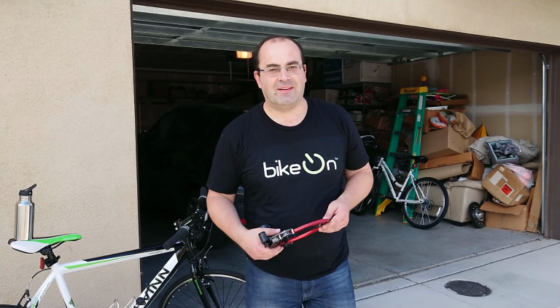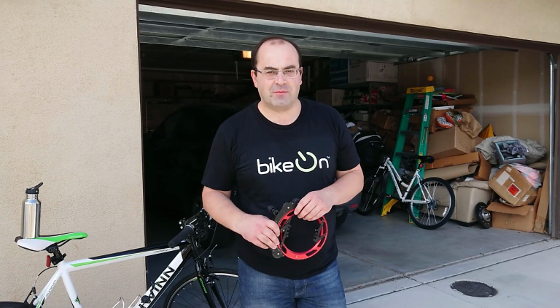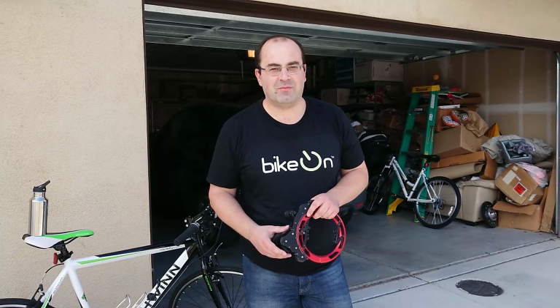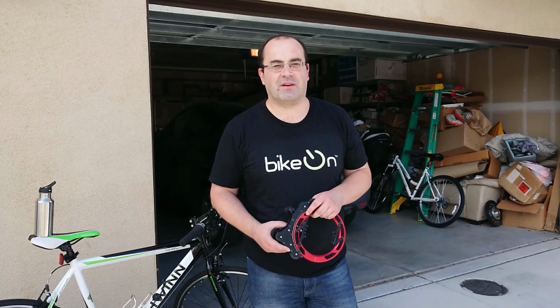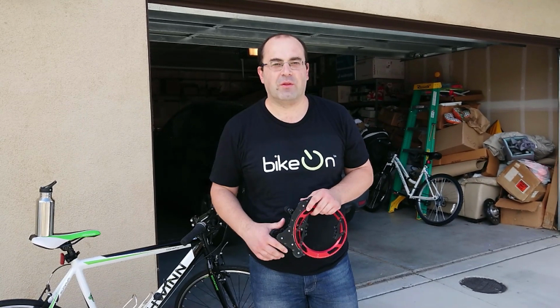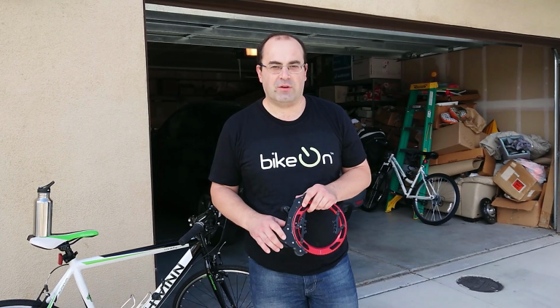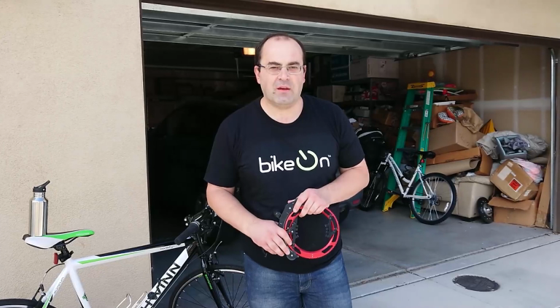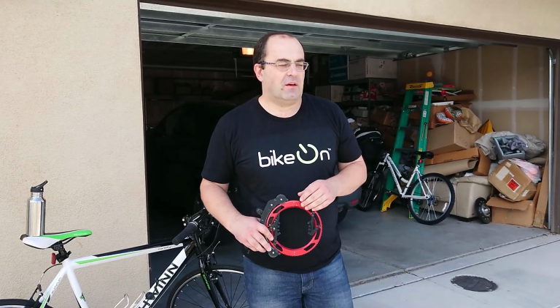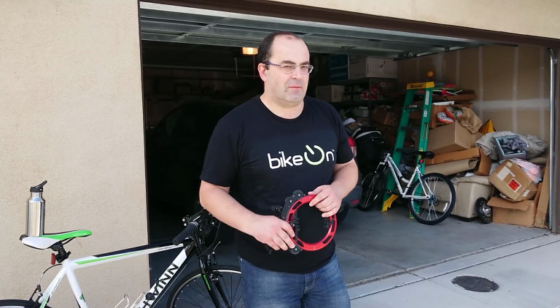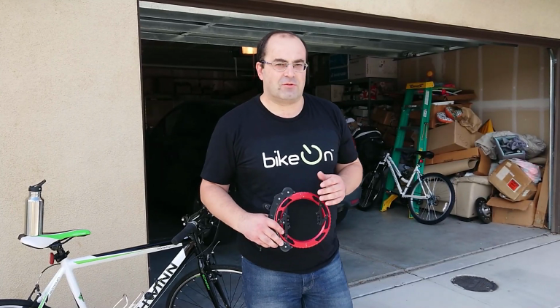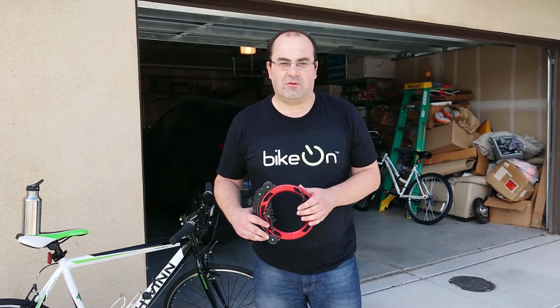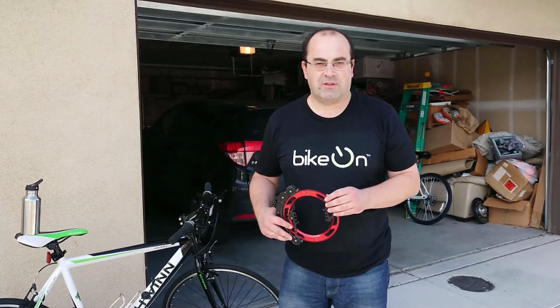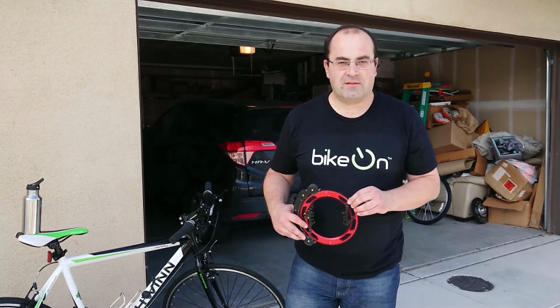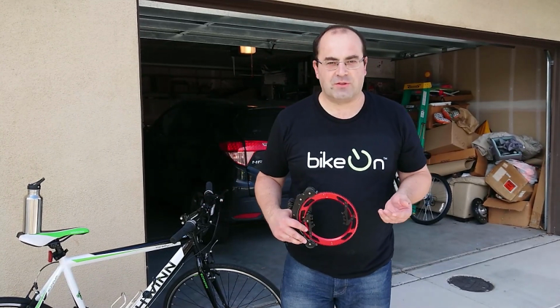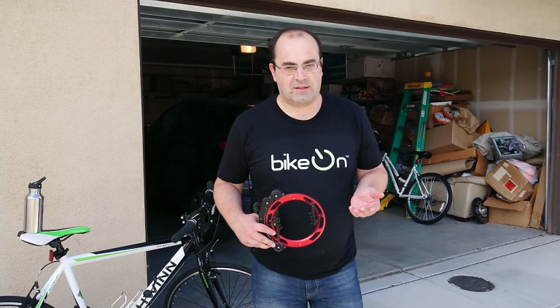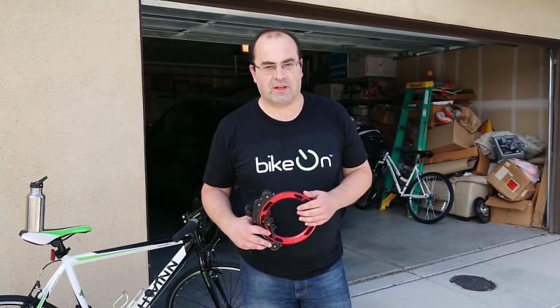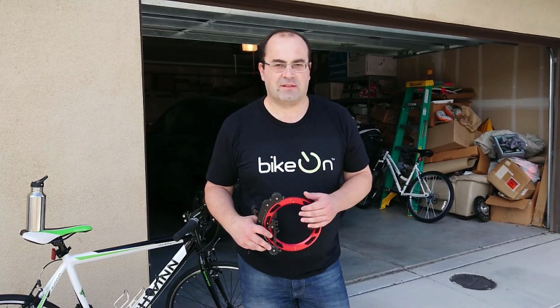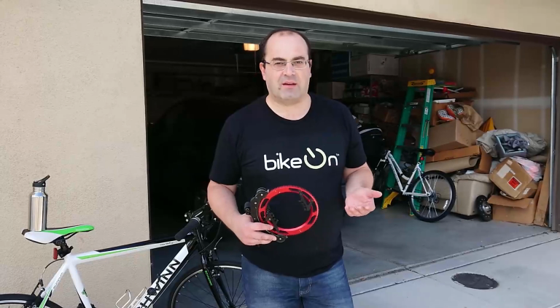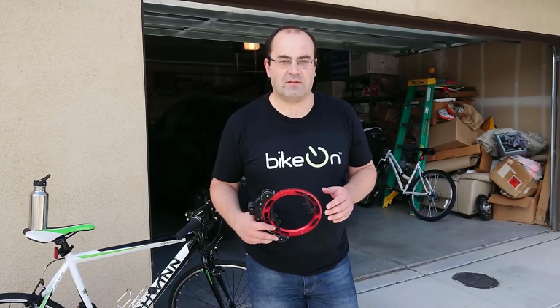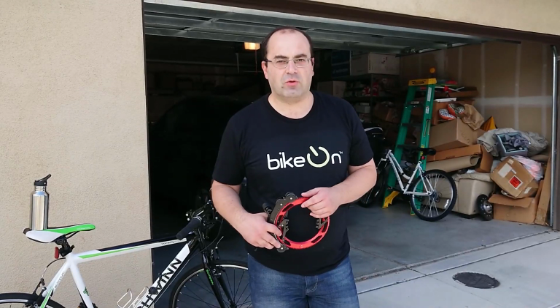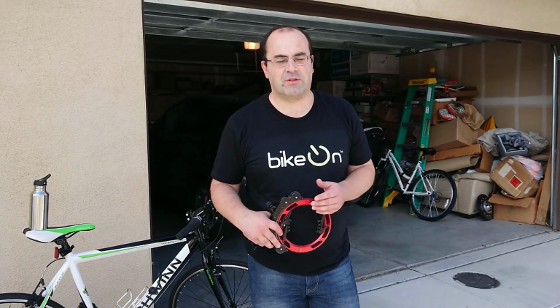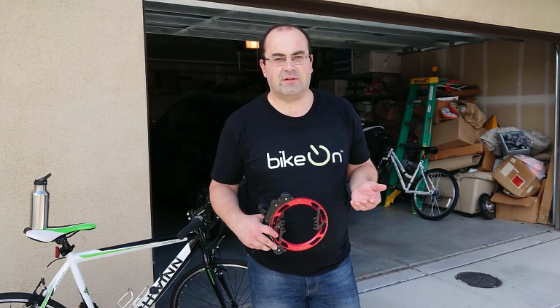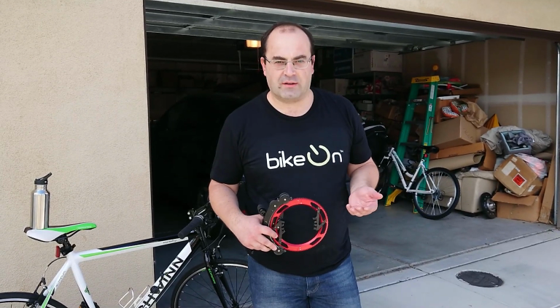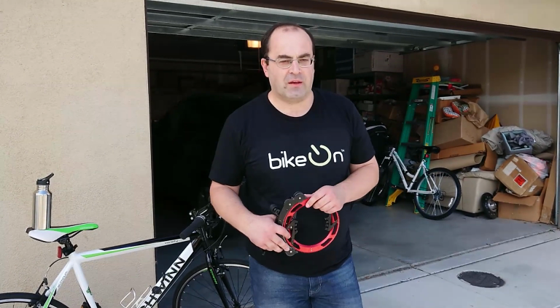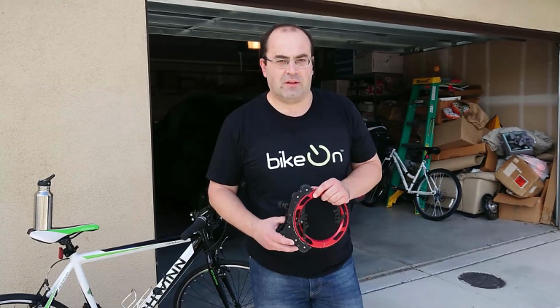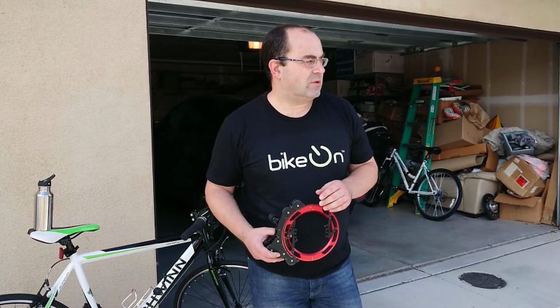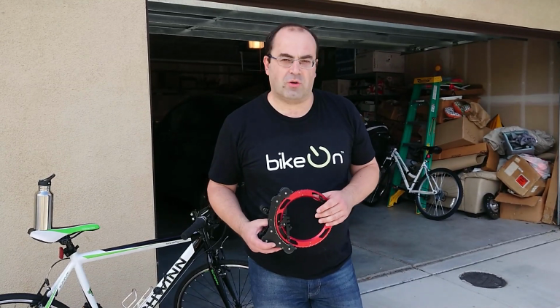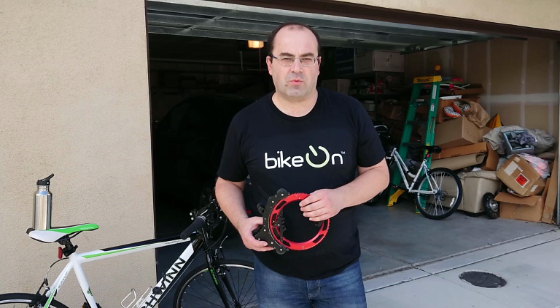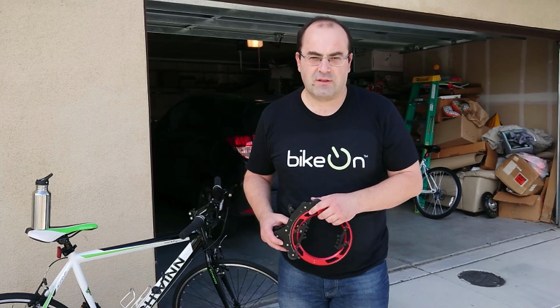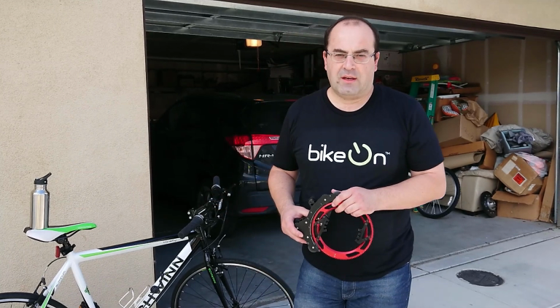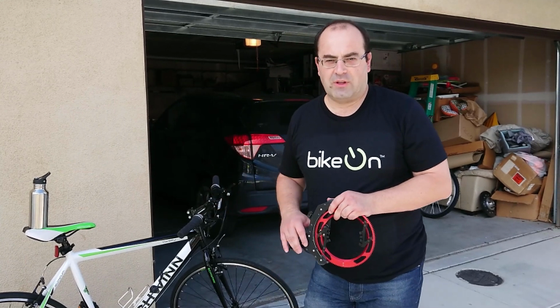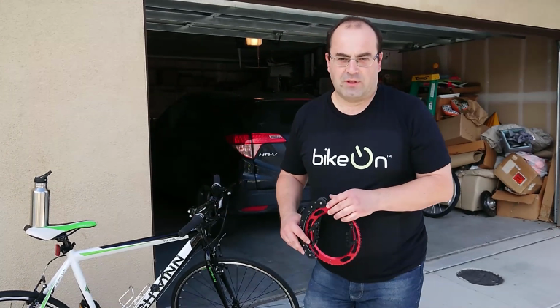Hello everybody, my name is Aram with BiKON. Just to remind you, BiKON is a device that converts your bicycle to an electric system in seconds, no tools or skills required. Today I wanted to show you how it works and how it assembles.